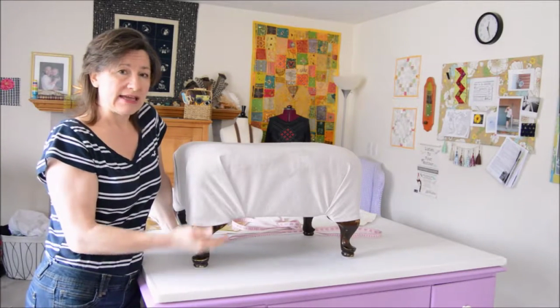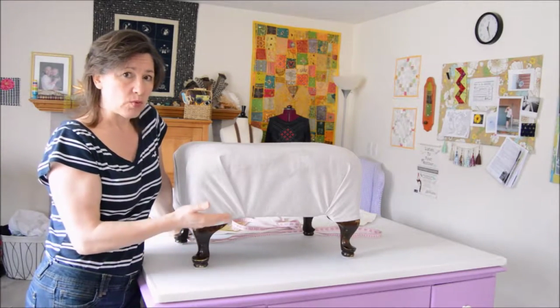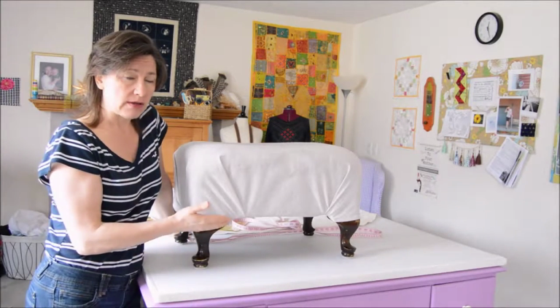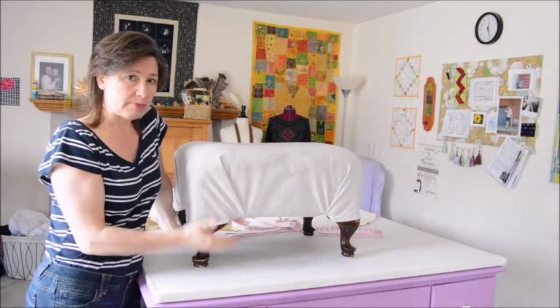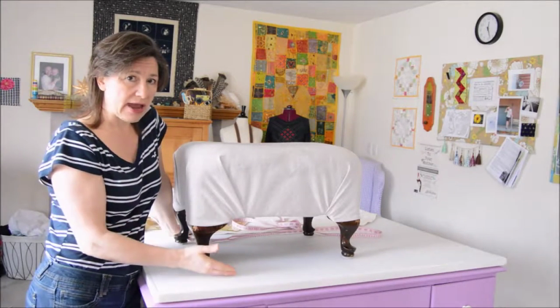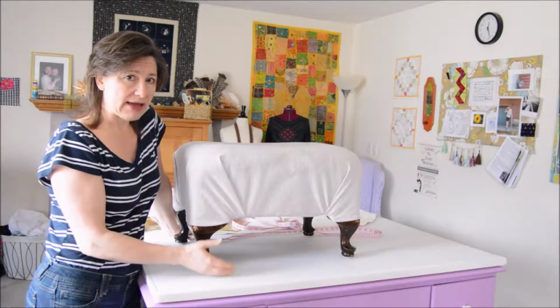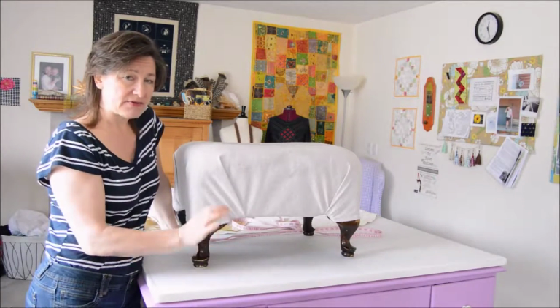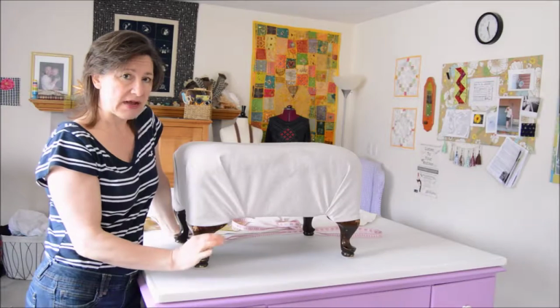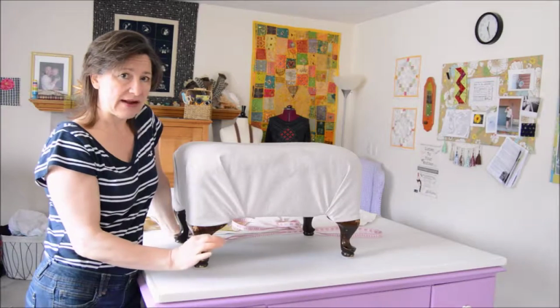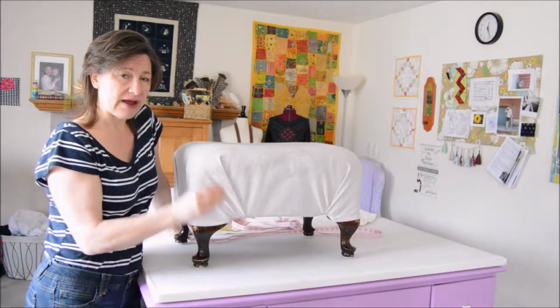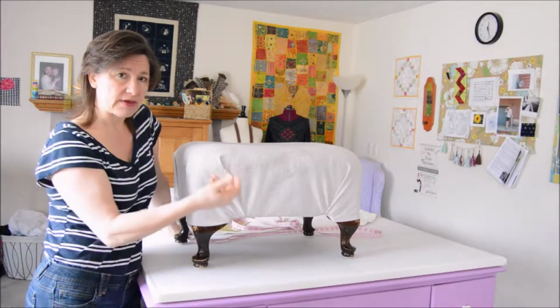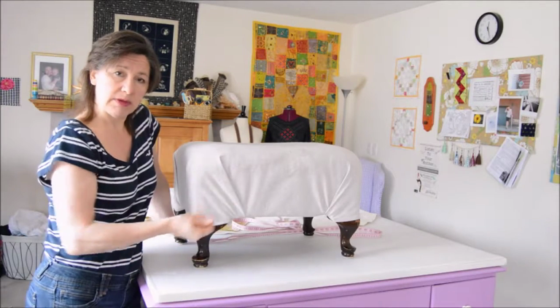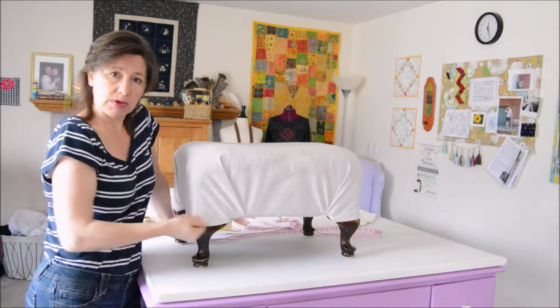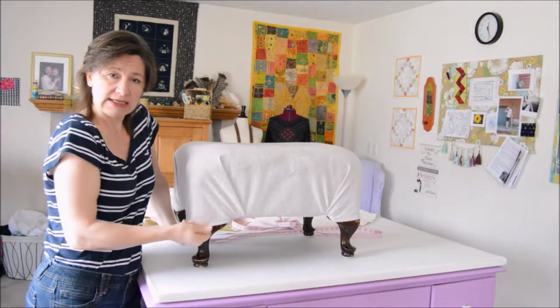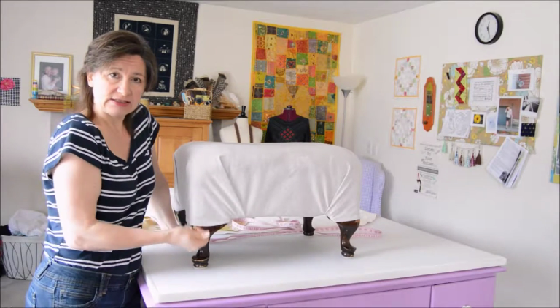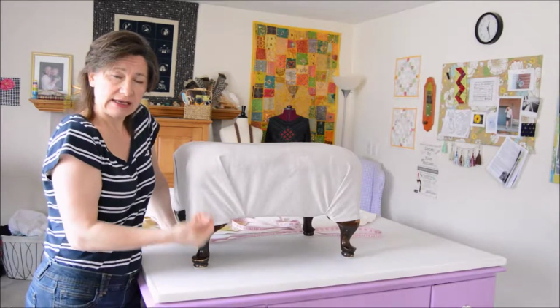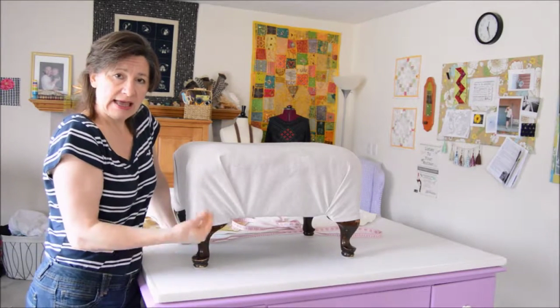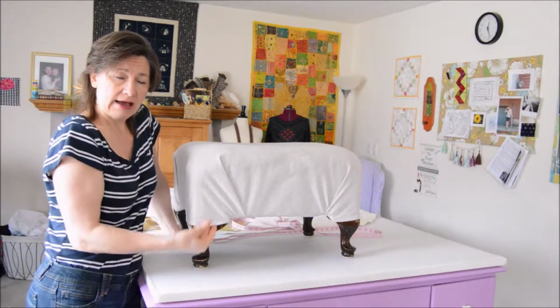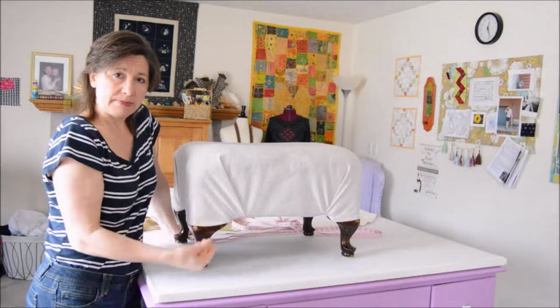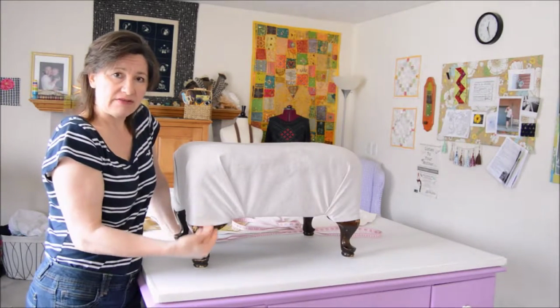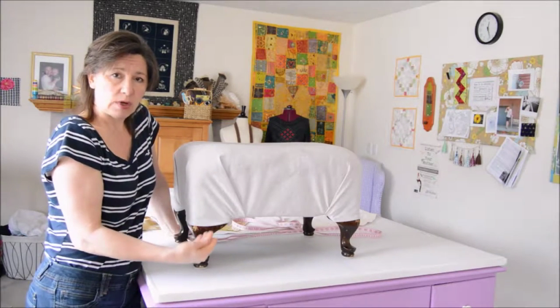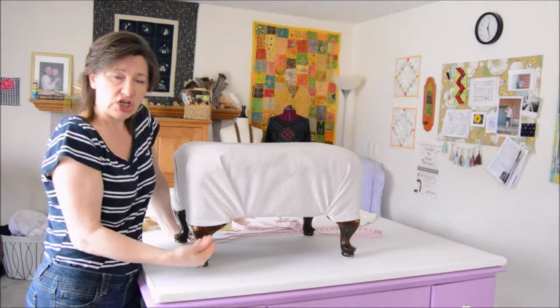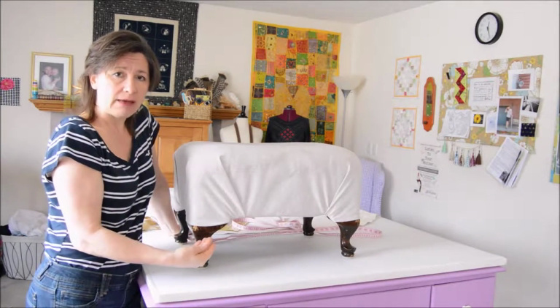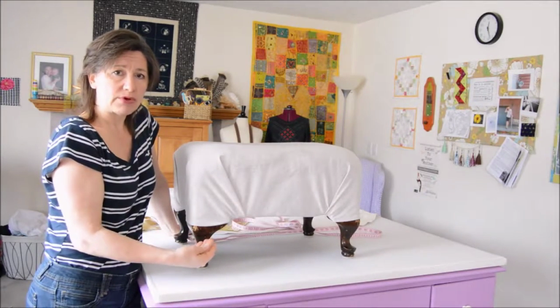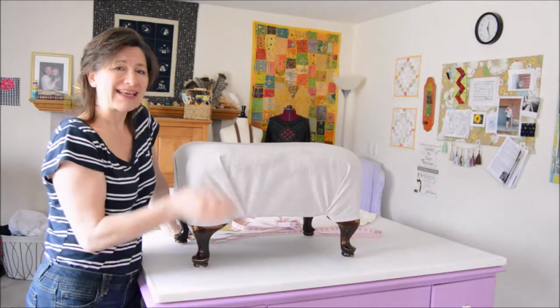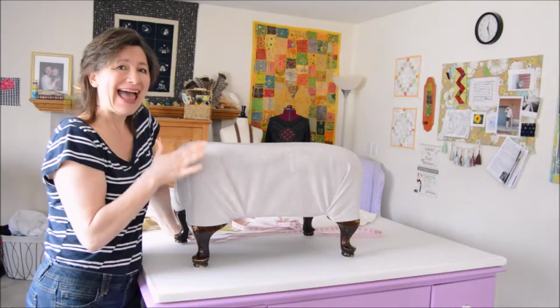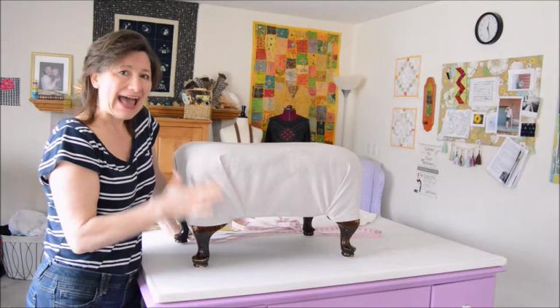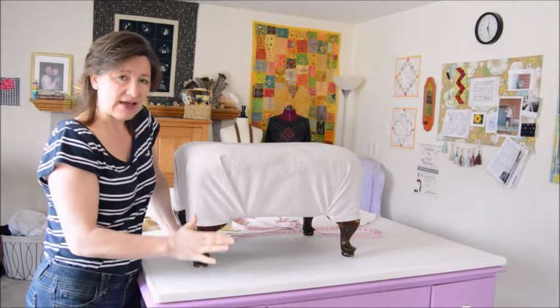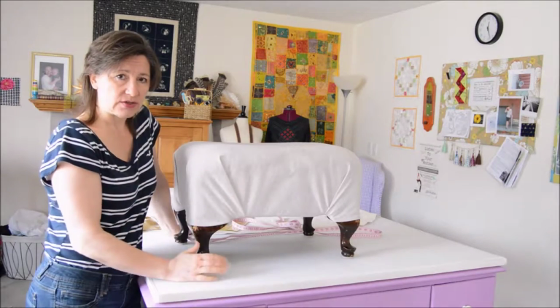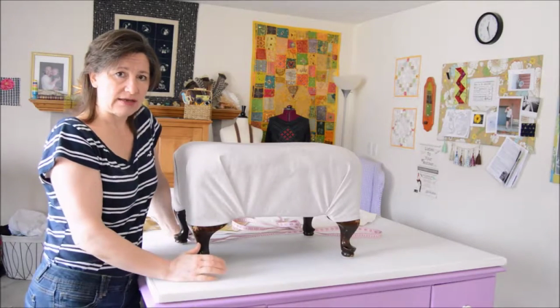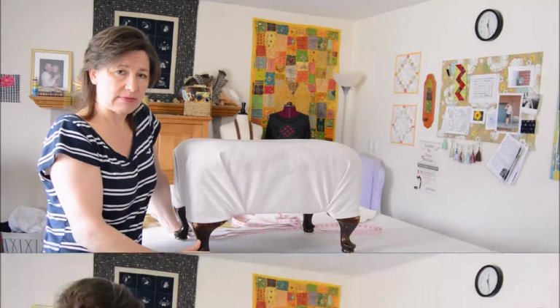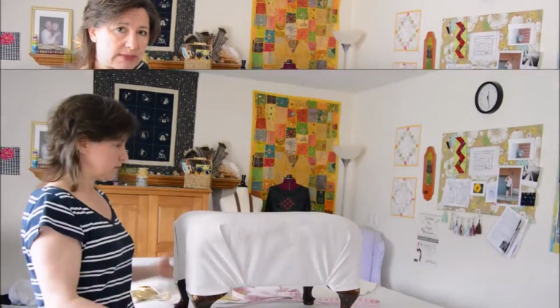If you want a bigger hem allowance — if you've got a lighter fabric and want a really nice heavy one-inch hem or something — add that to the measurement.